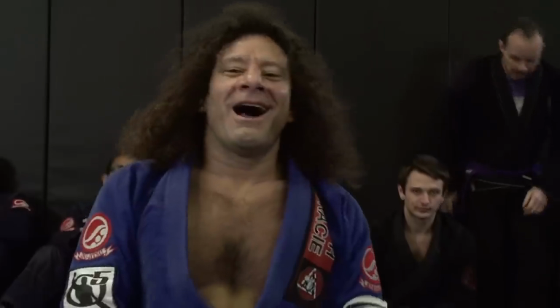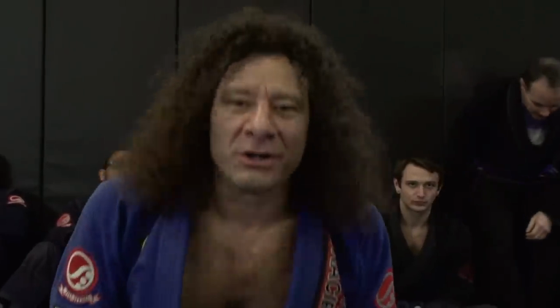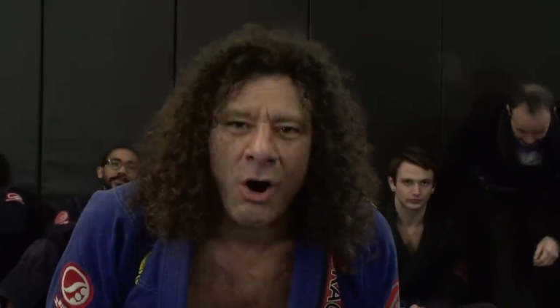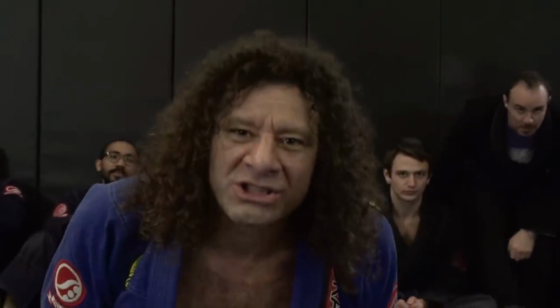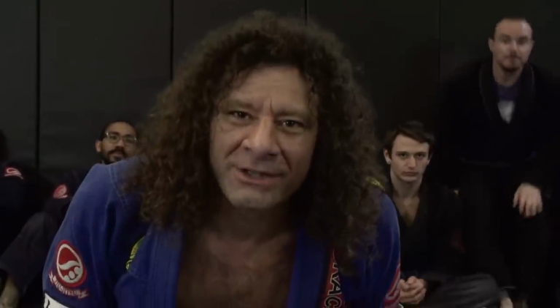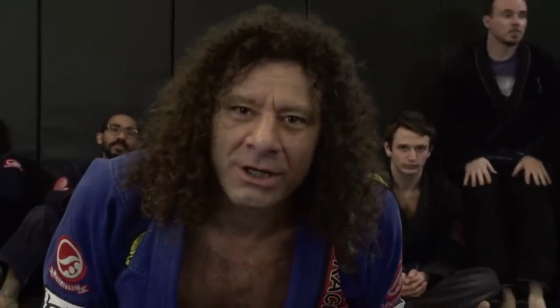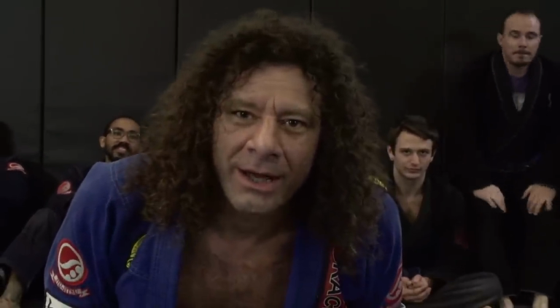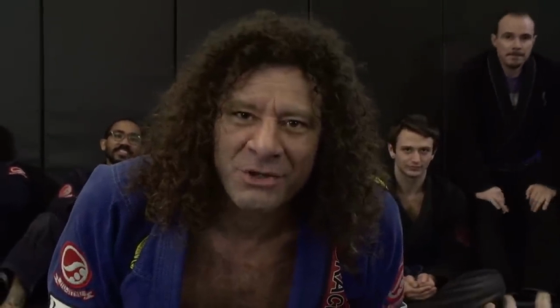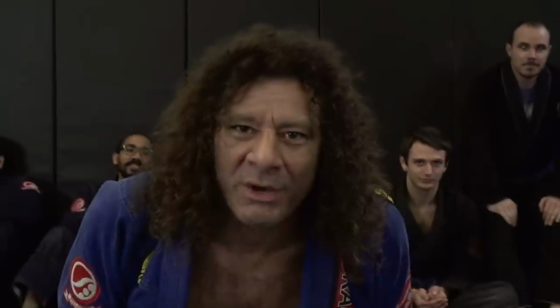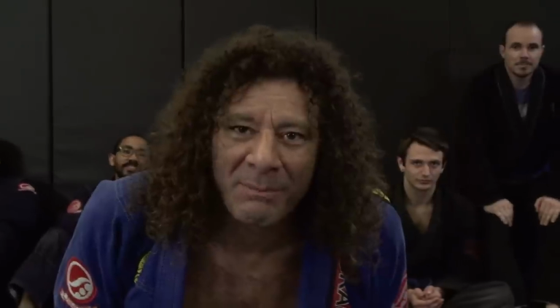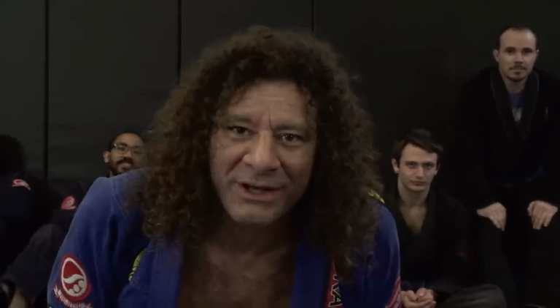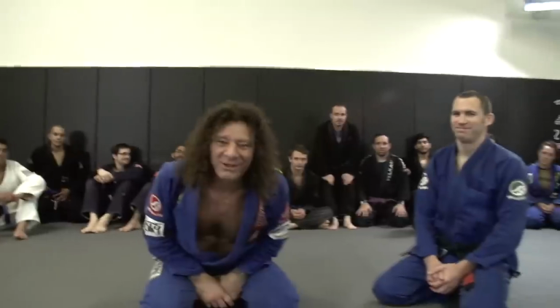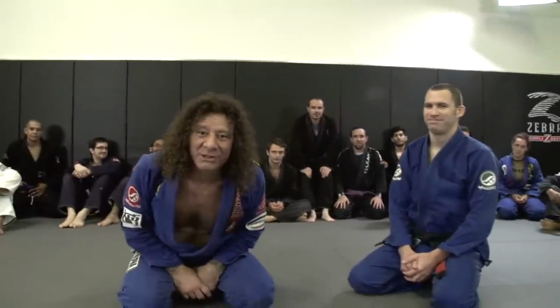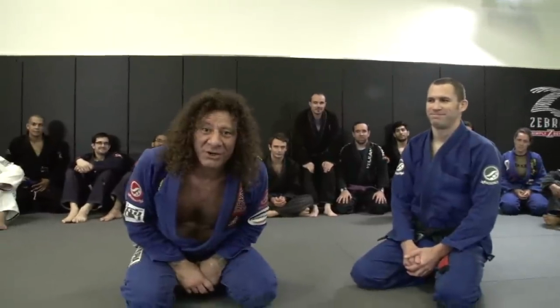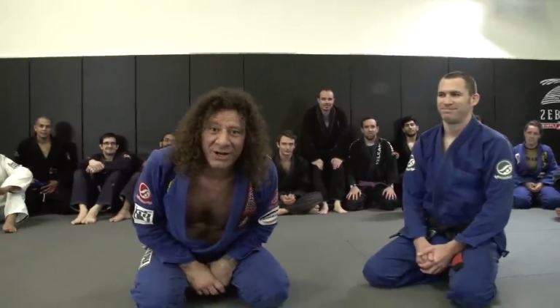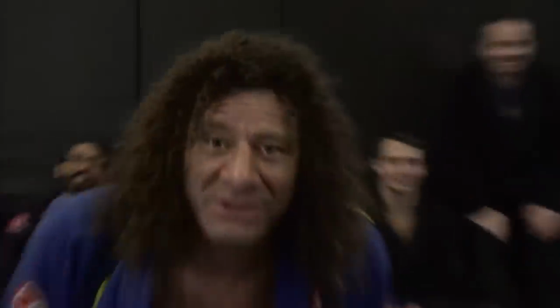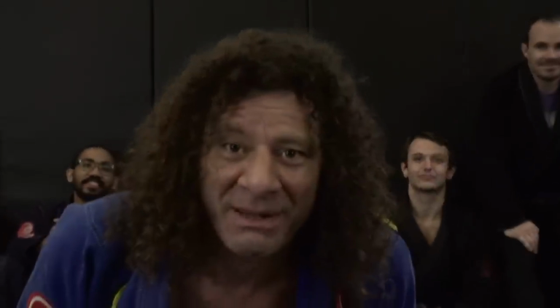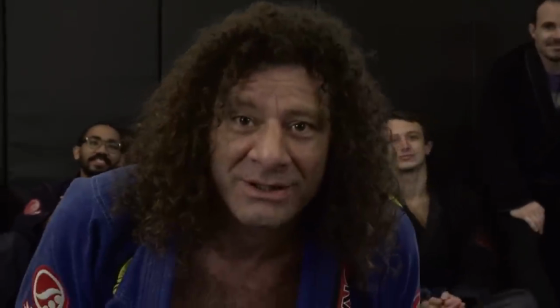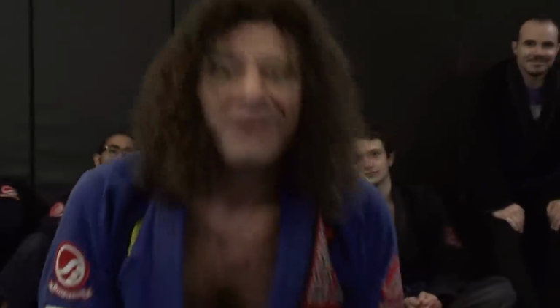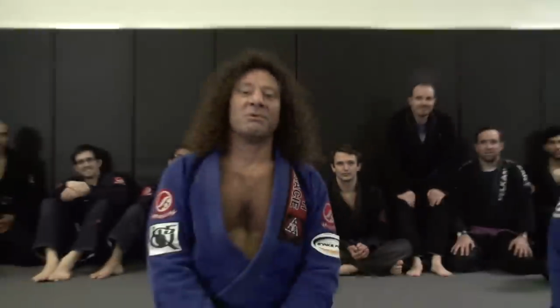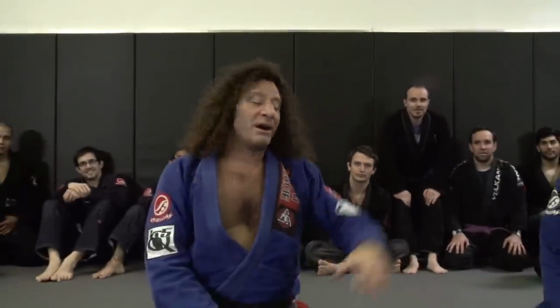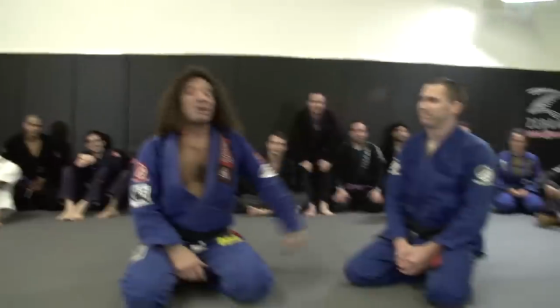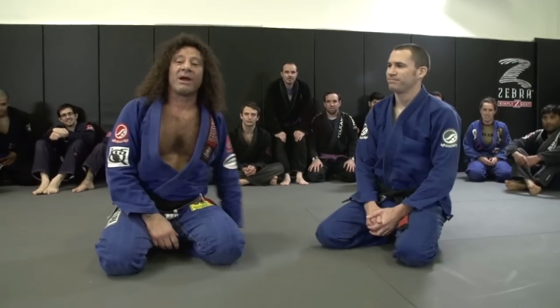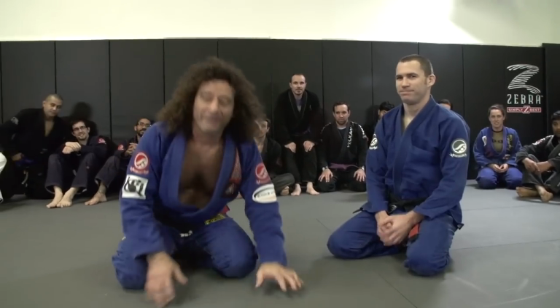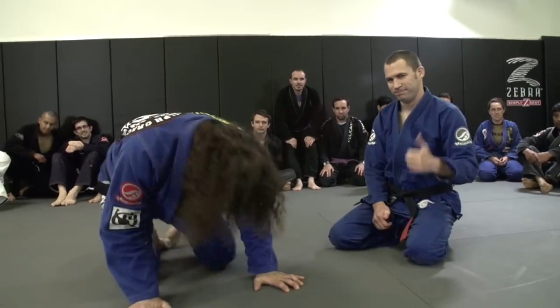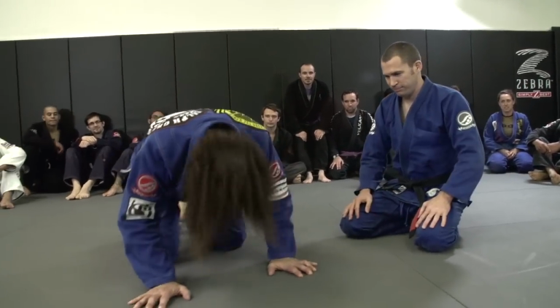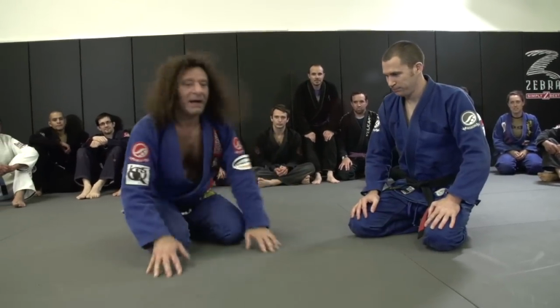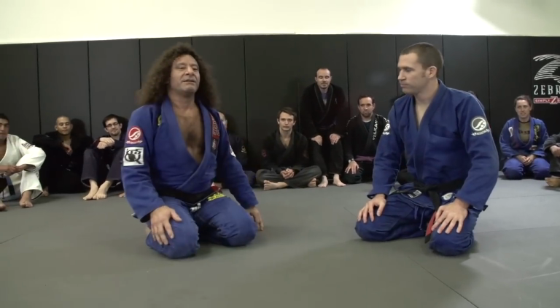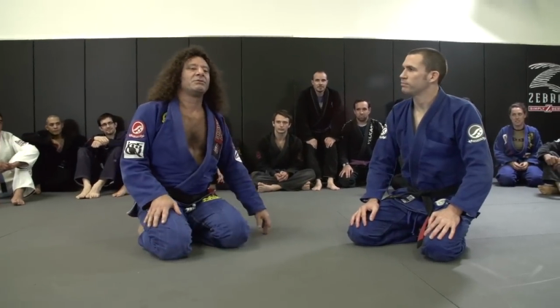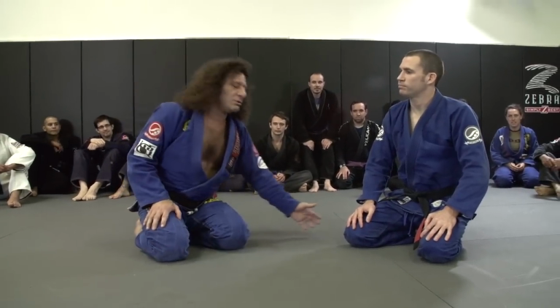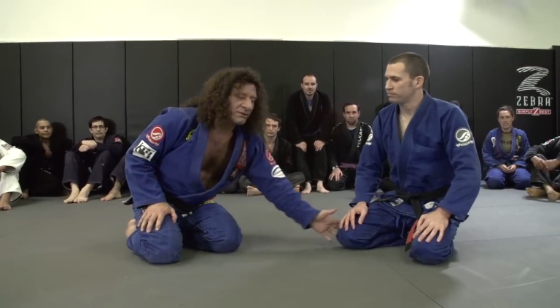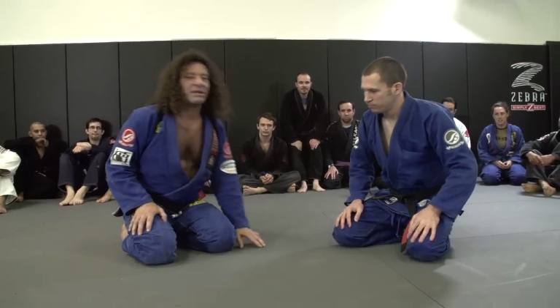Hi, I'm Kurt Osiander, and this is your move of the week. I'm at Budo Videos — no, that was a really bad joke. I apologize for the bad joke. This is your move of the week. I'm going to use Budo Jake right here, and we're going to do a new cool side control attack.